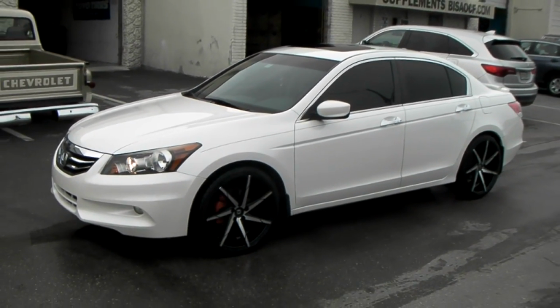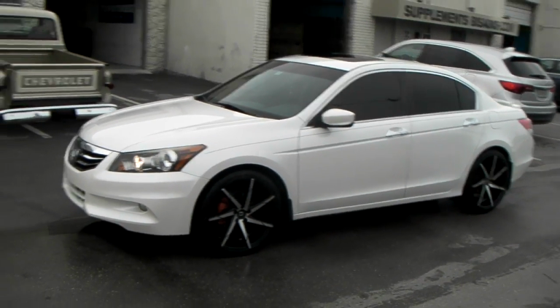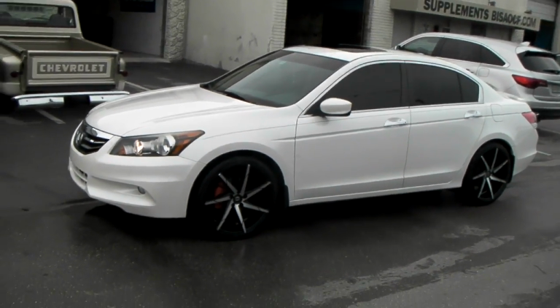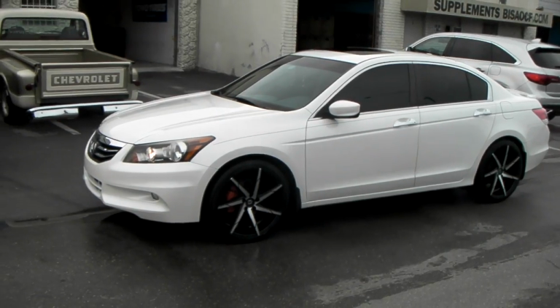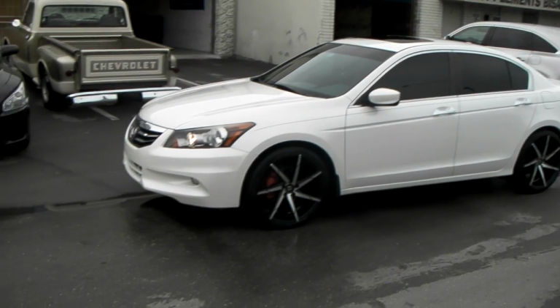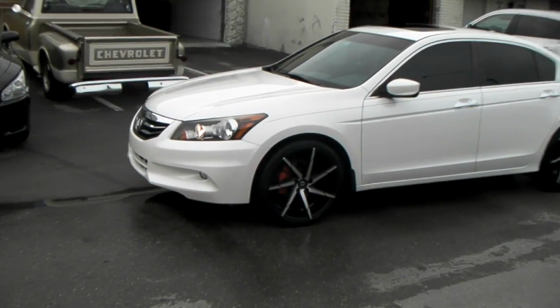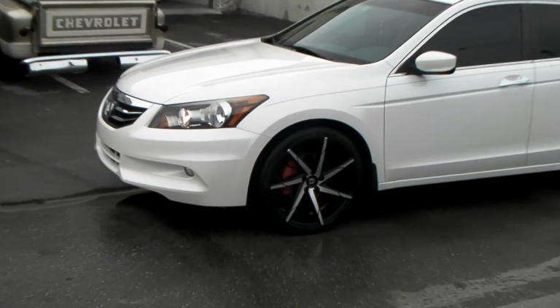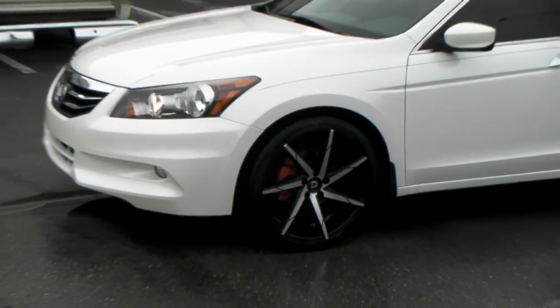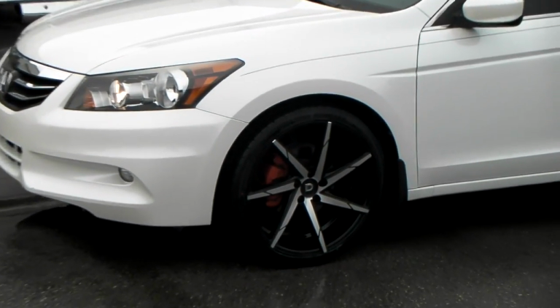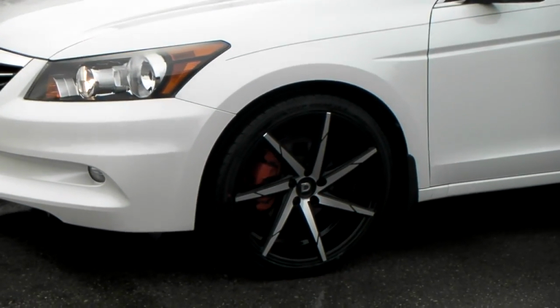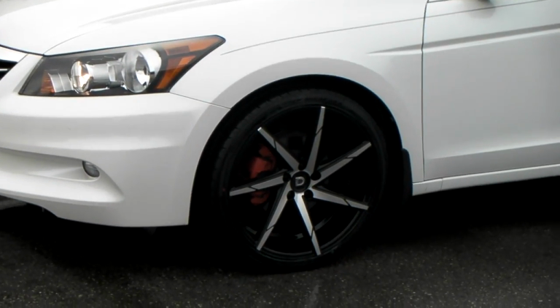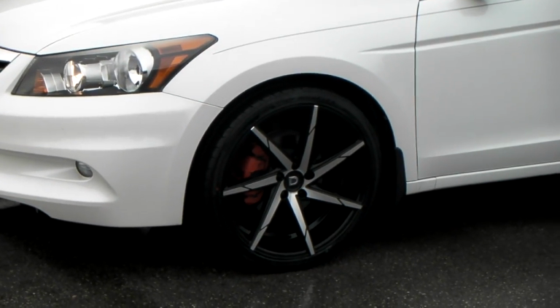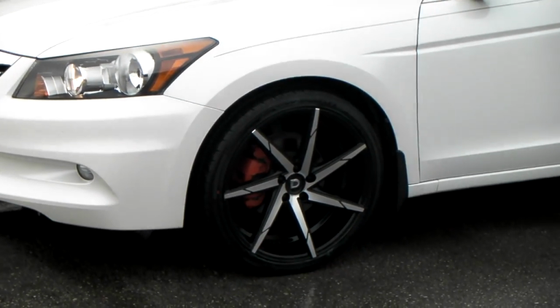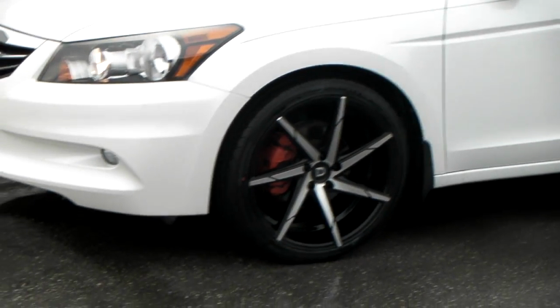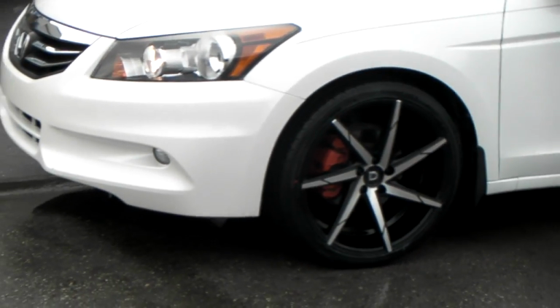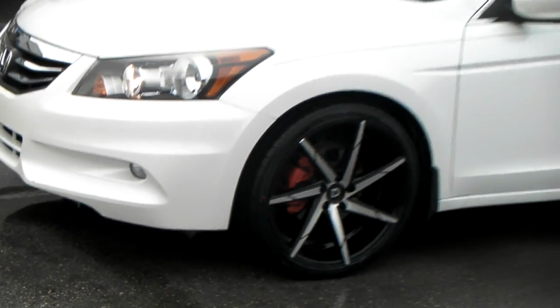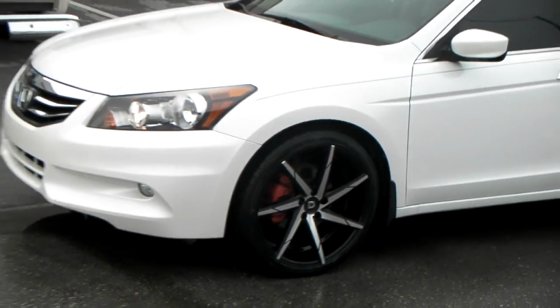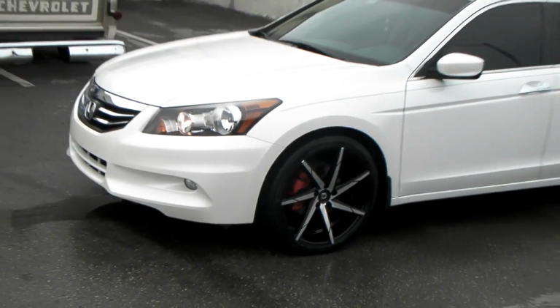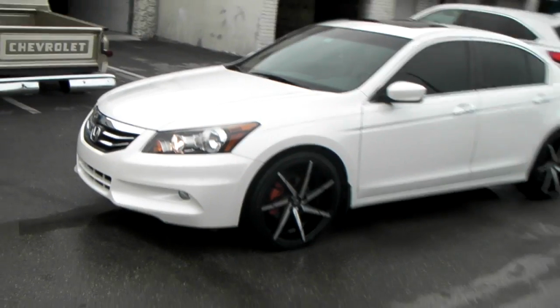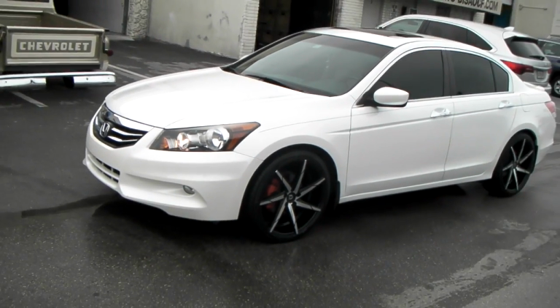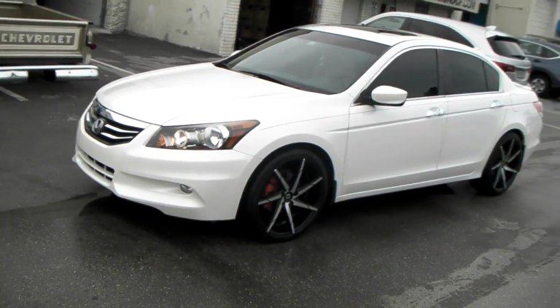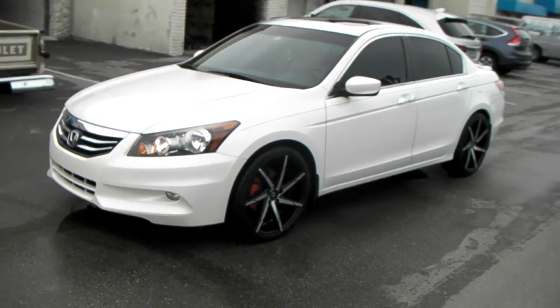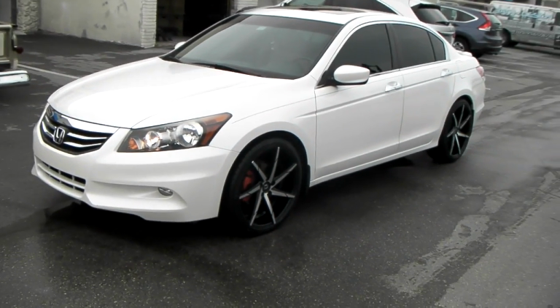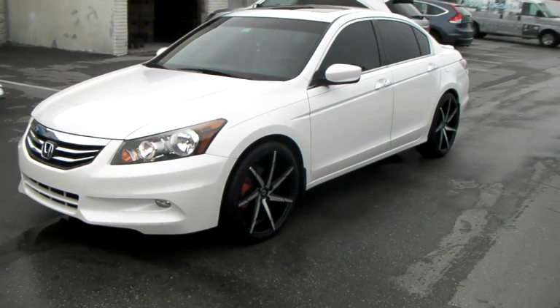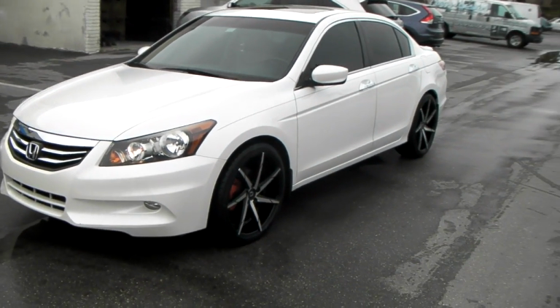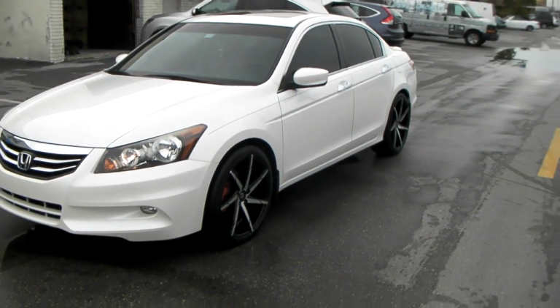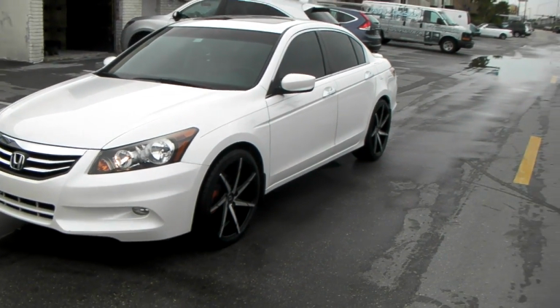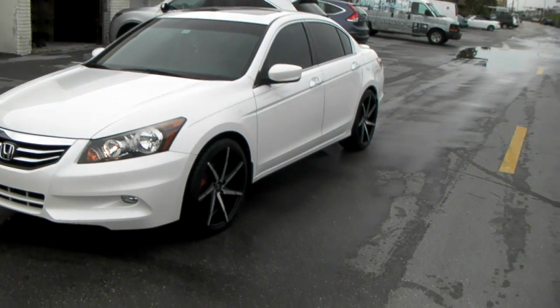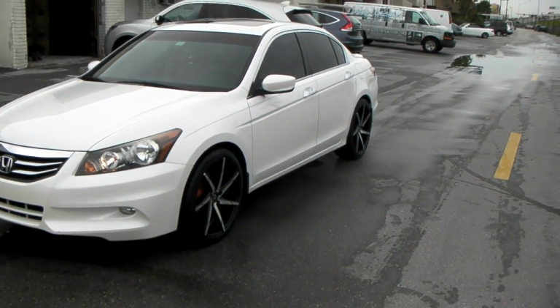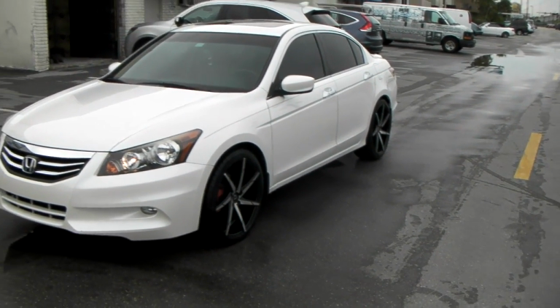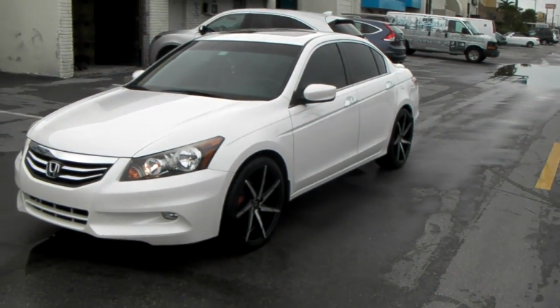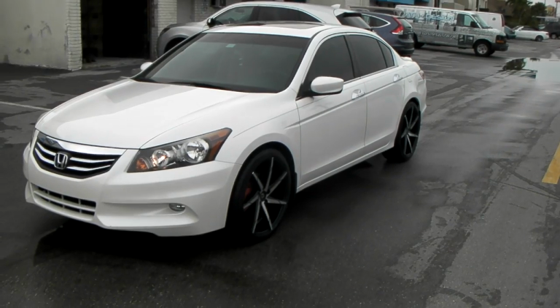Got the 20 inch Lexani CSS7s. It's a concave wheel, 20 by 8.5 all the way around with the 245/35/20. Does have a really nice concave on the wheel.